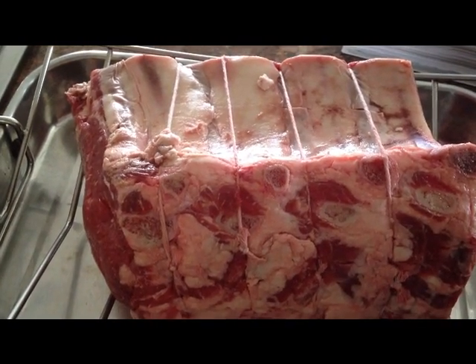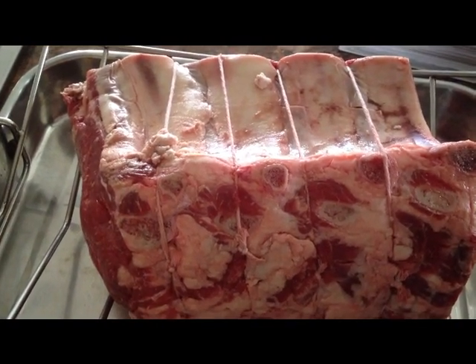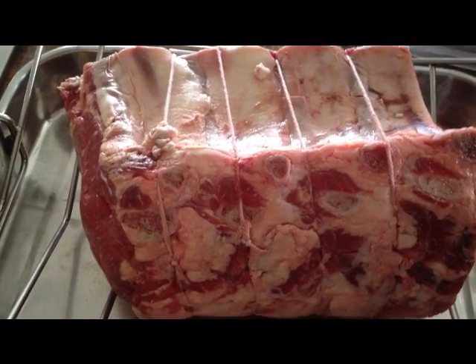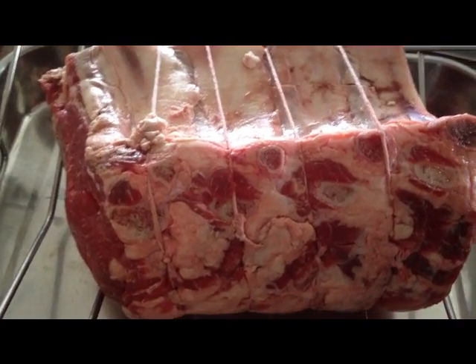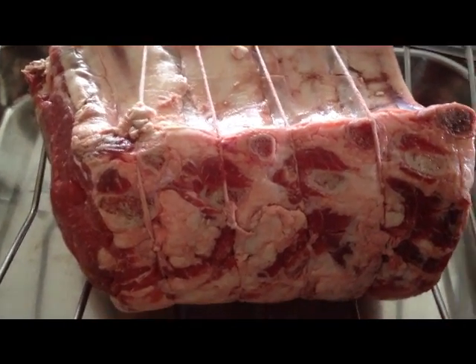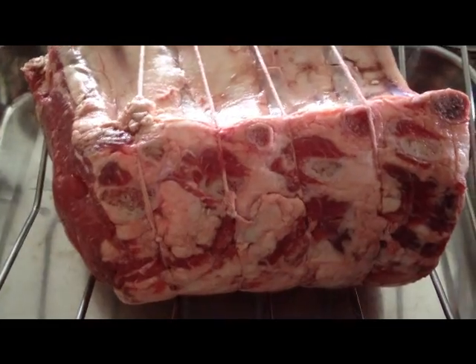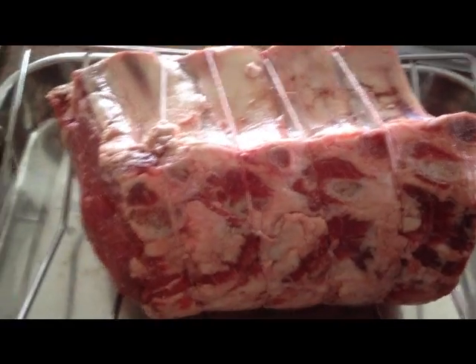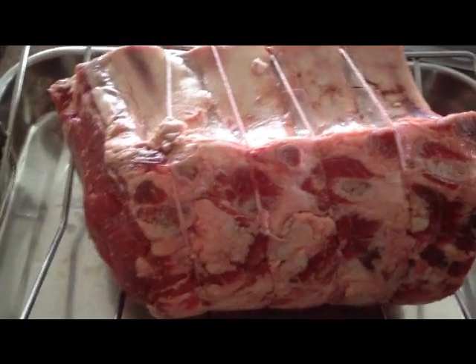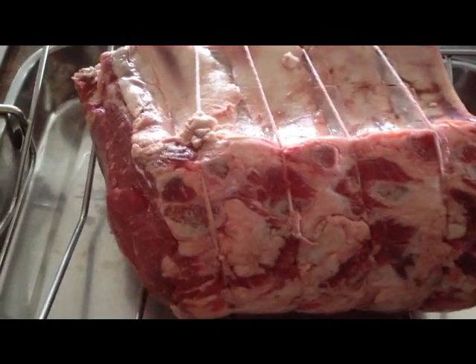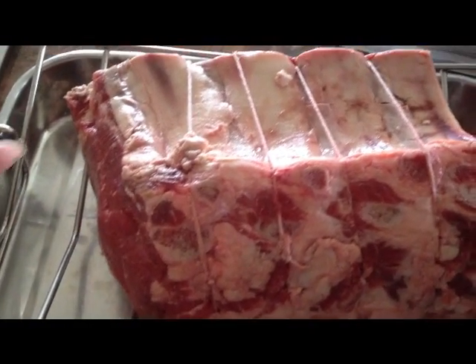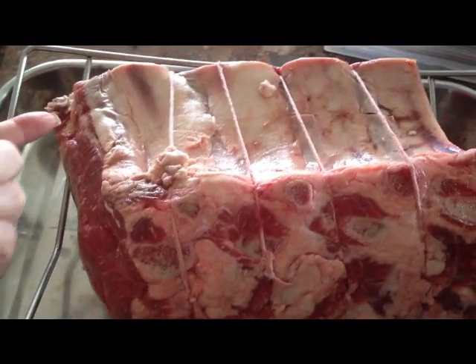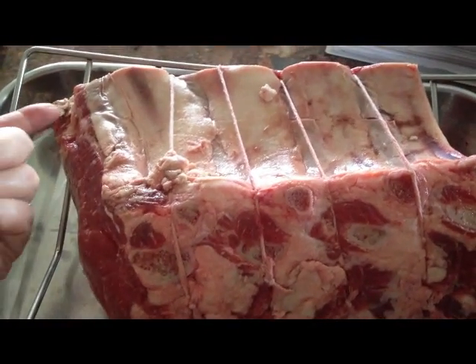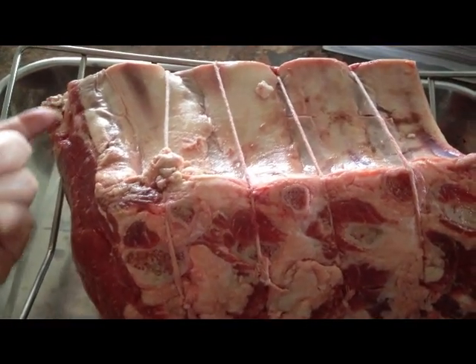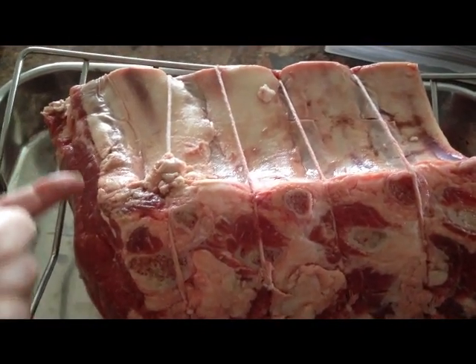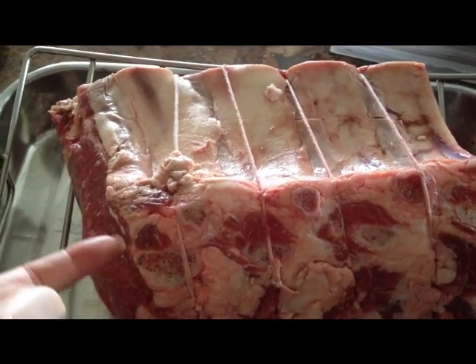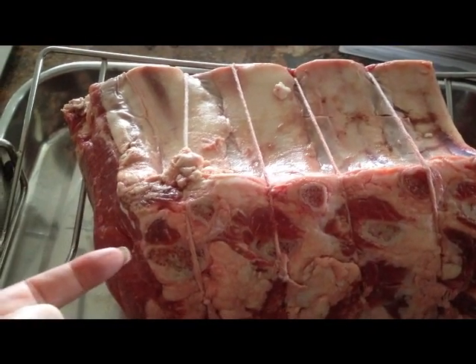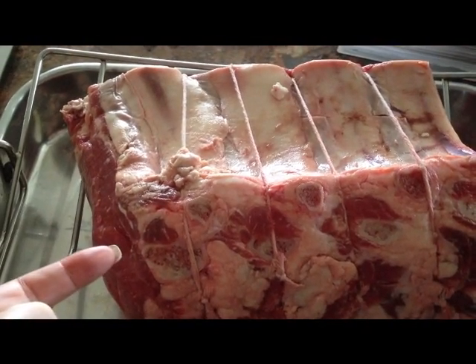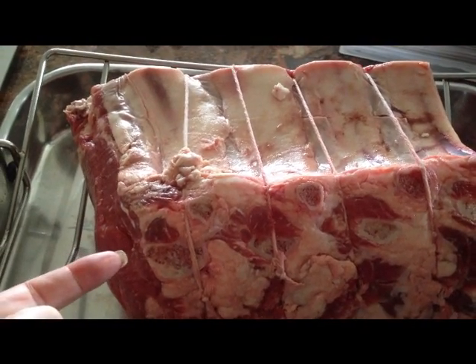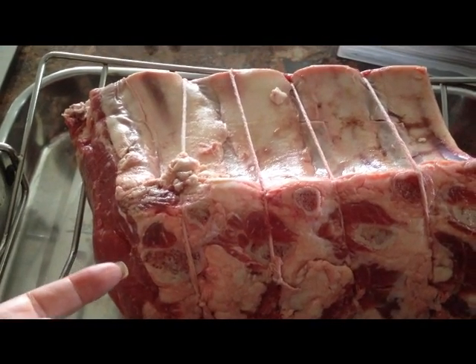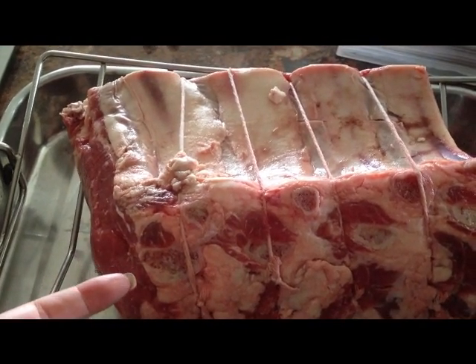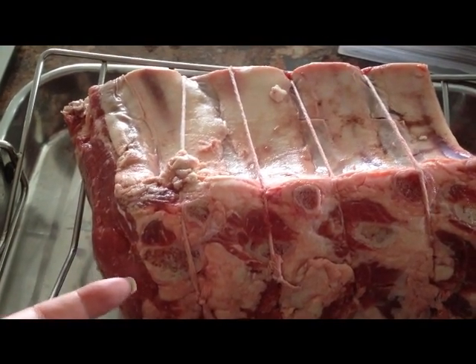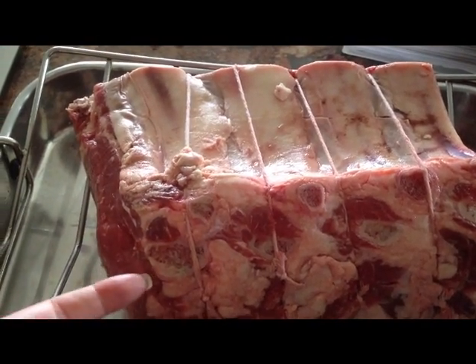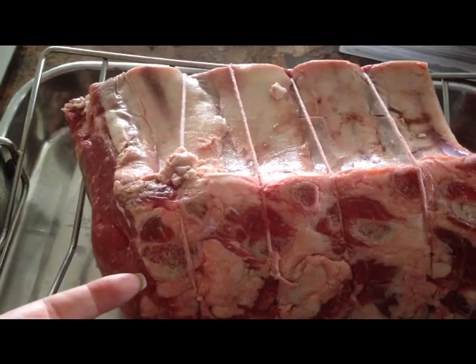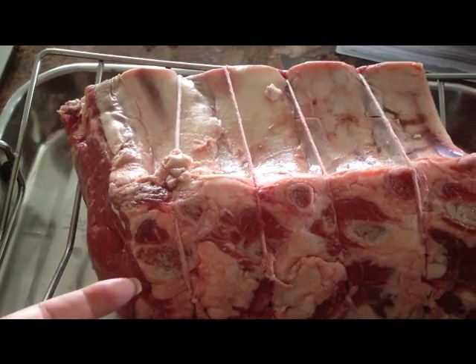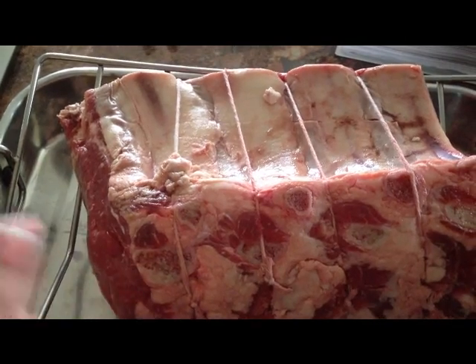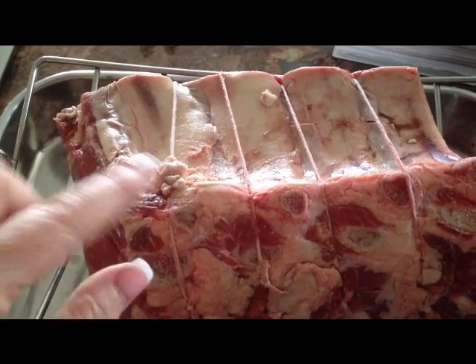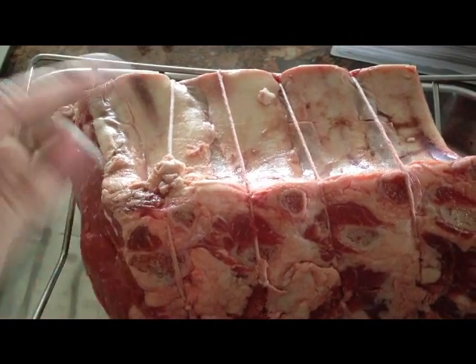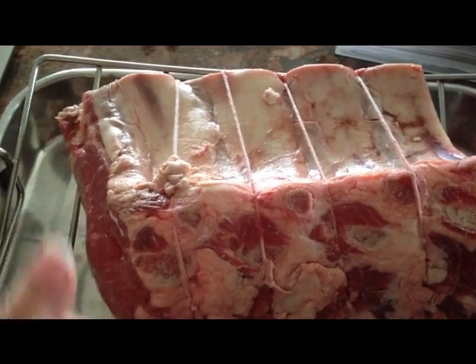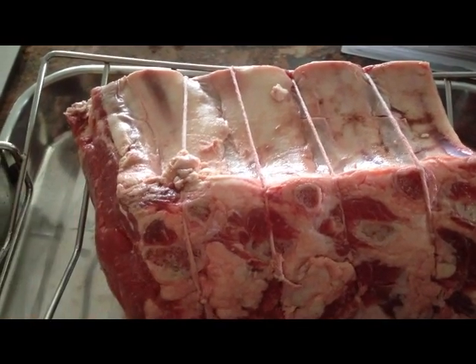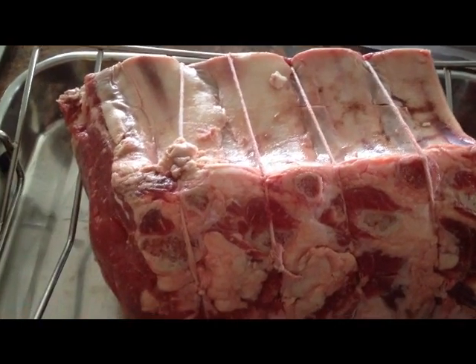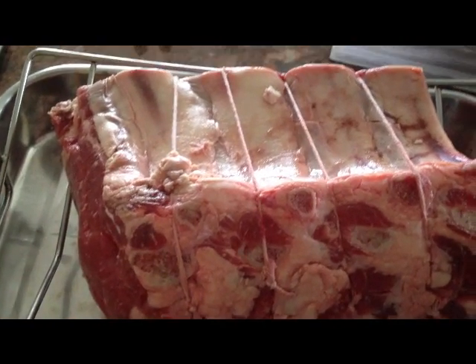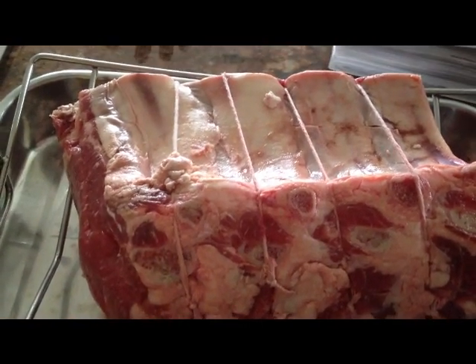One thing I had the butcher do is I had him cut it along the bone here, just to the very end, and then he tied it with butcher string.